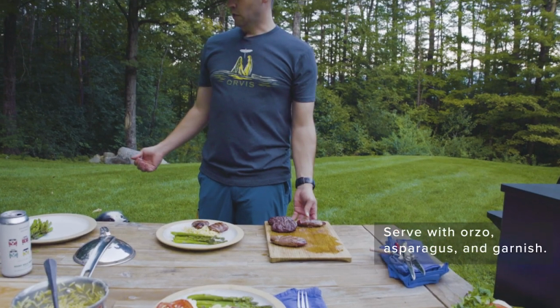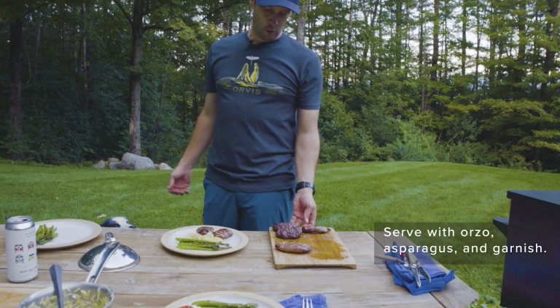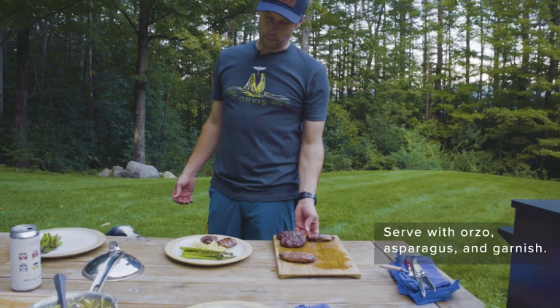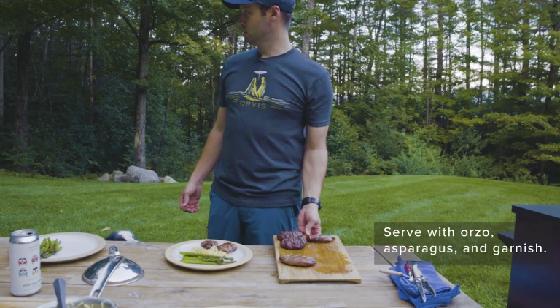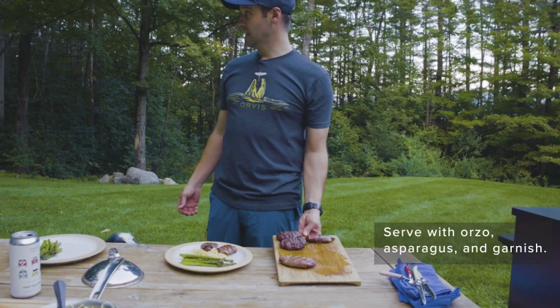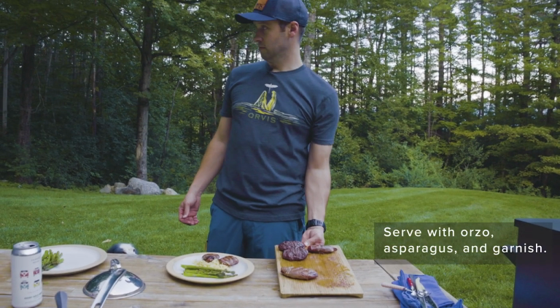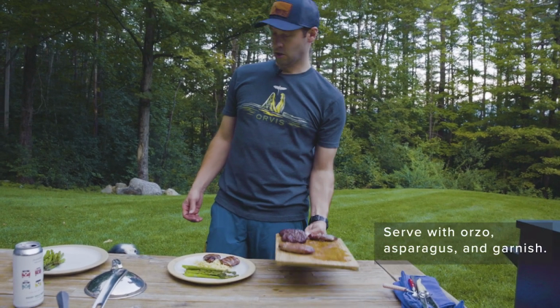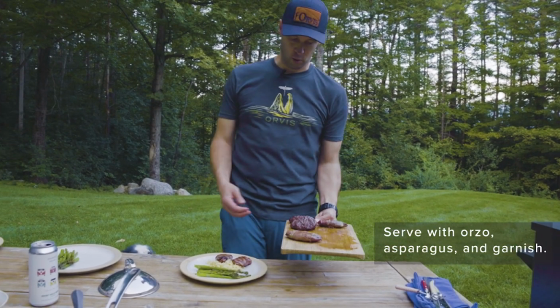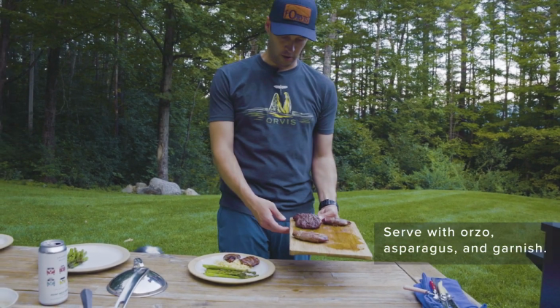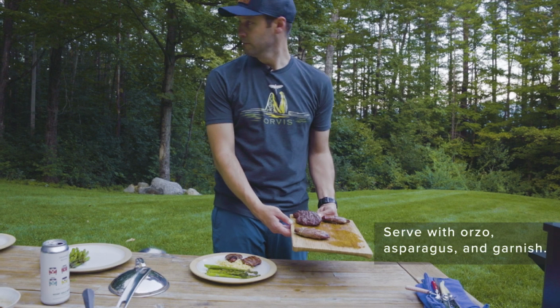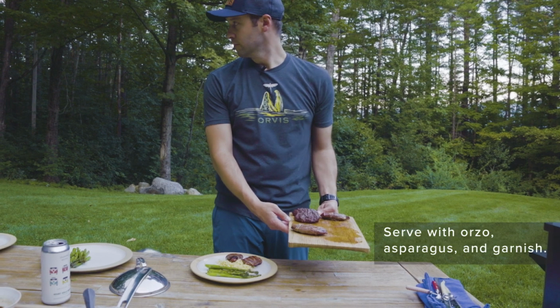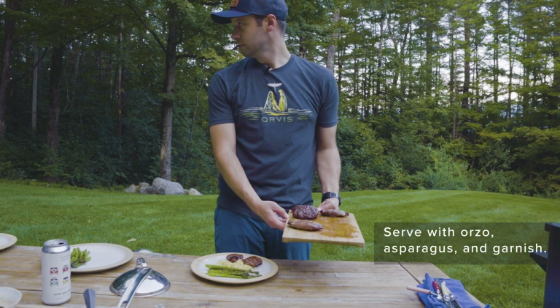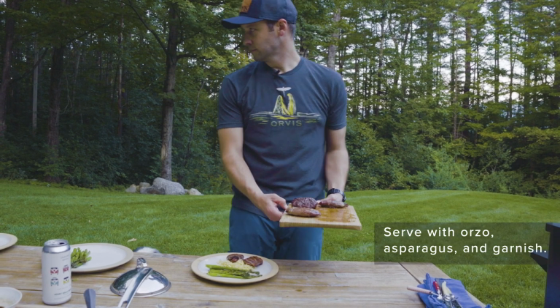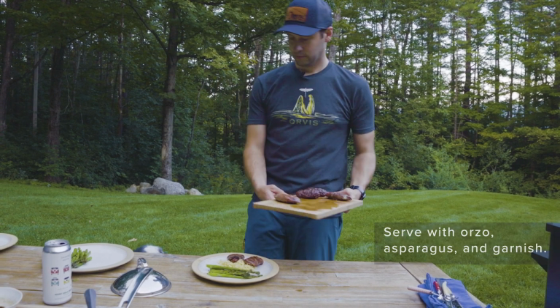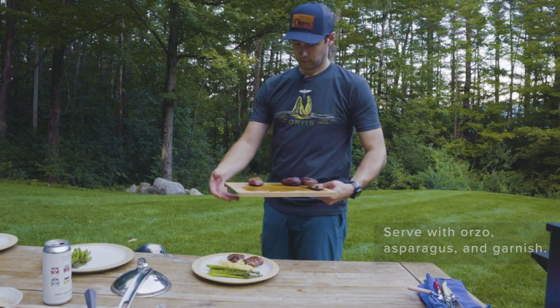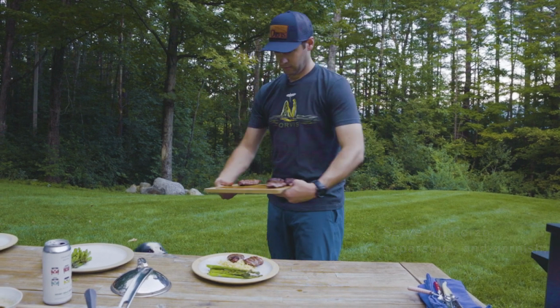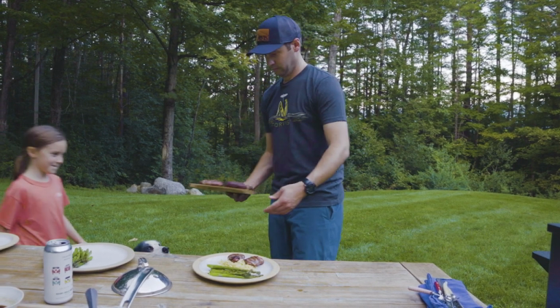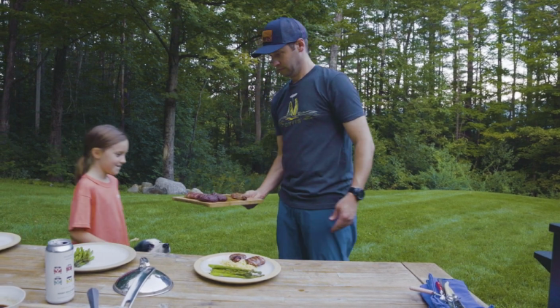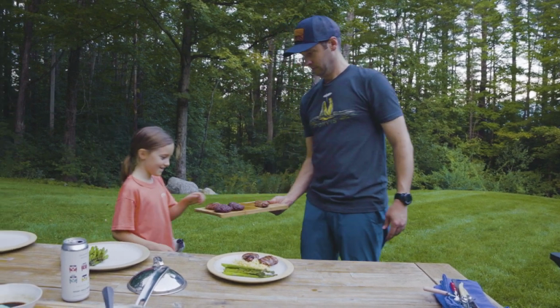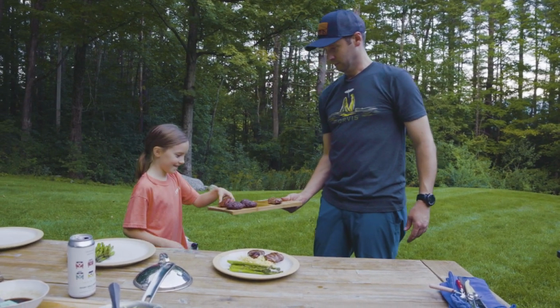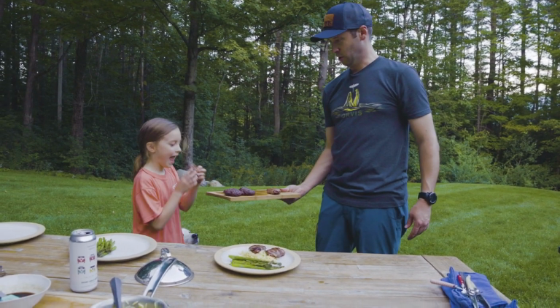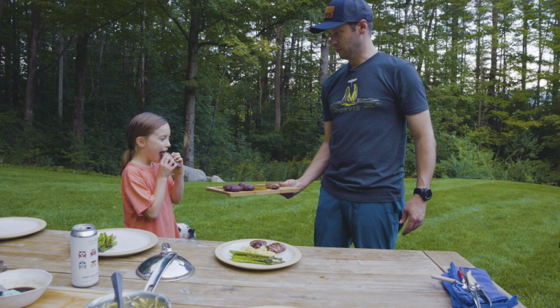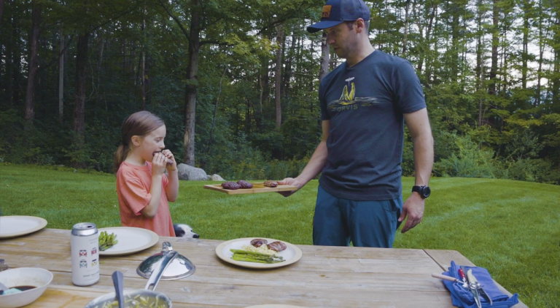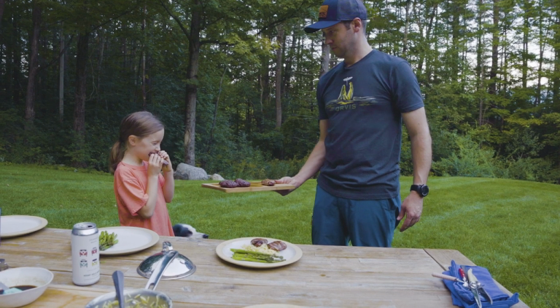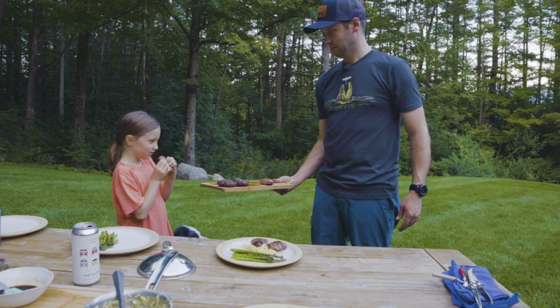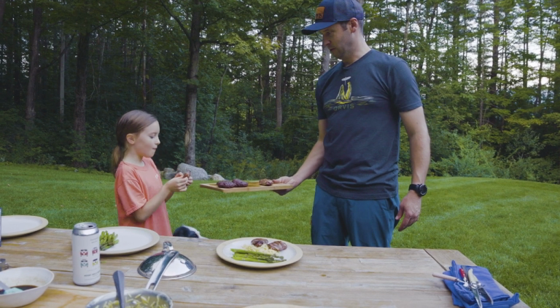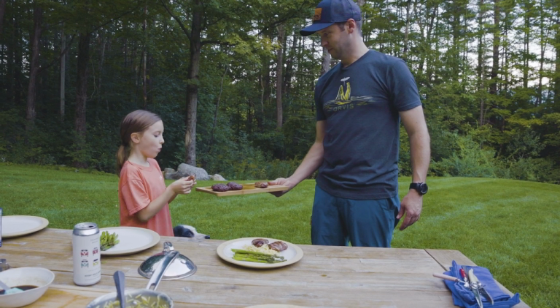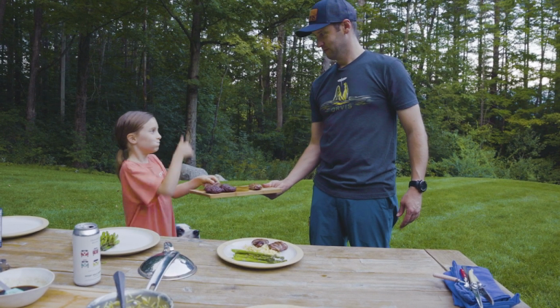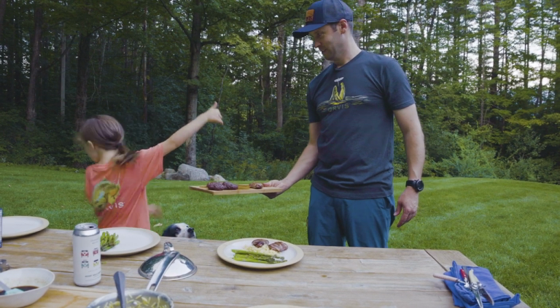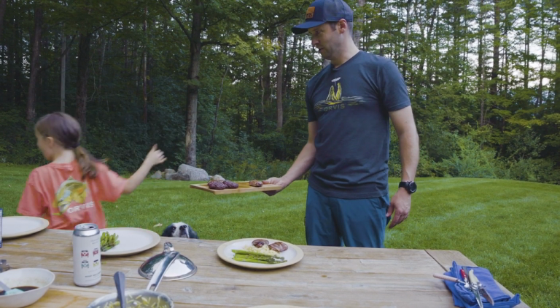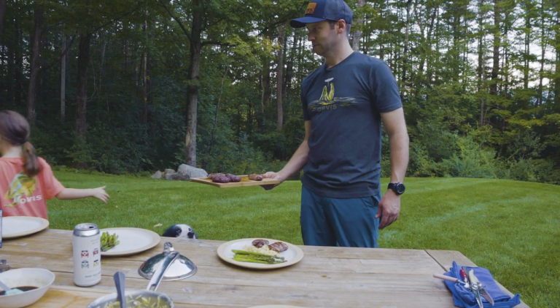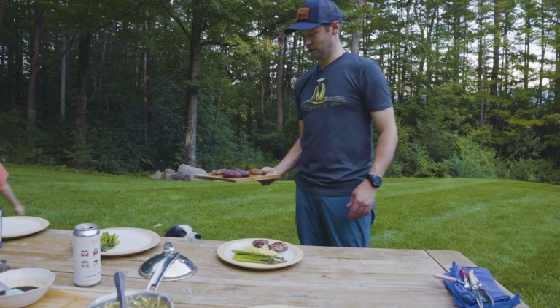And we're ready to eat. We got the burgers for the kids. Here, Pippa — you want a burger? Oh, you want the sharp-tailed breast? How is it? Is it good? All right.